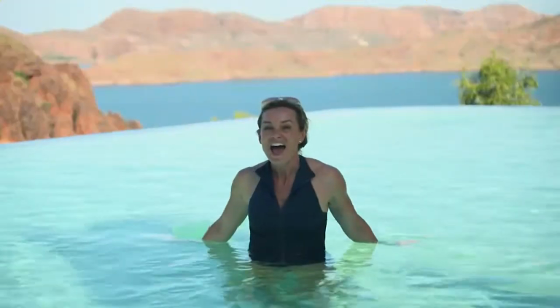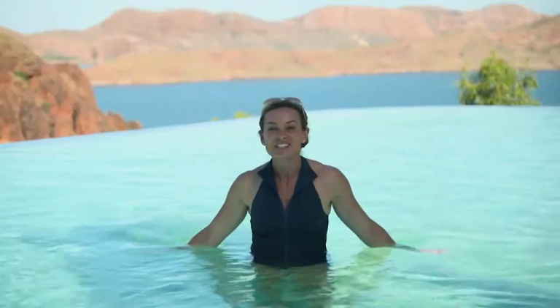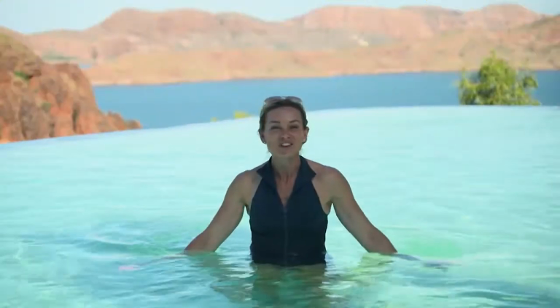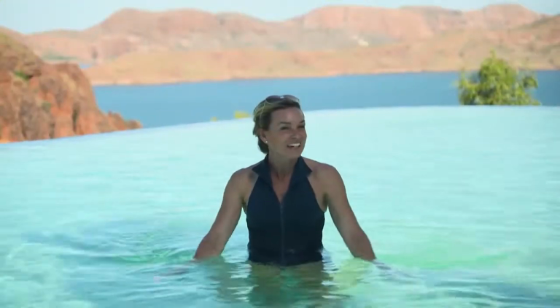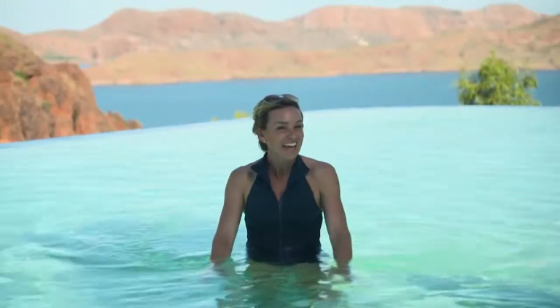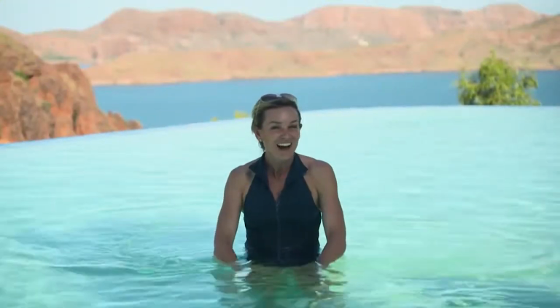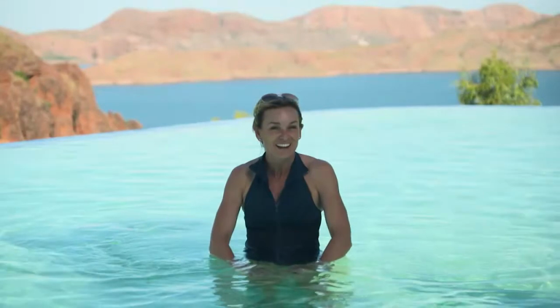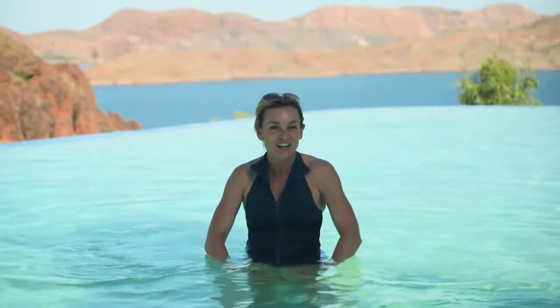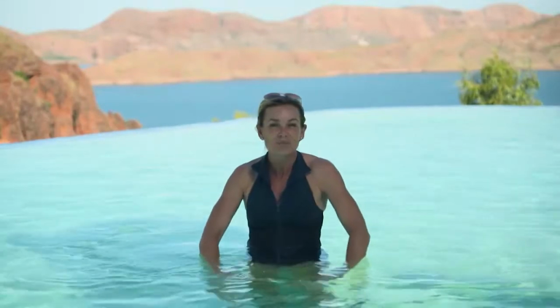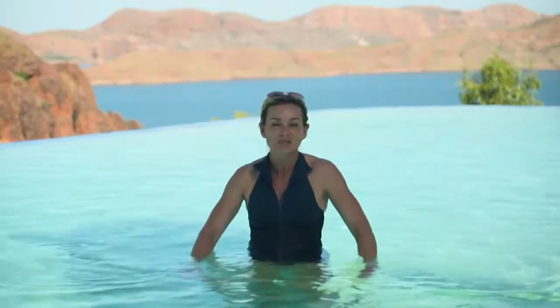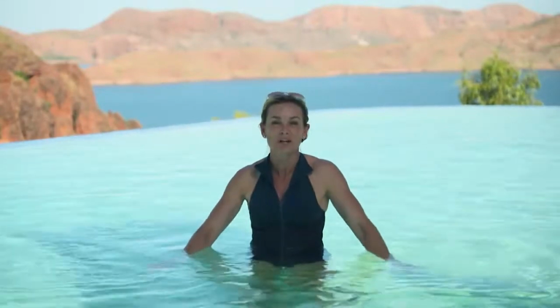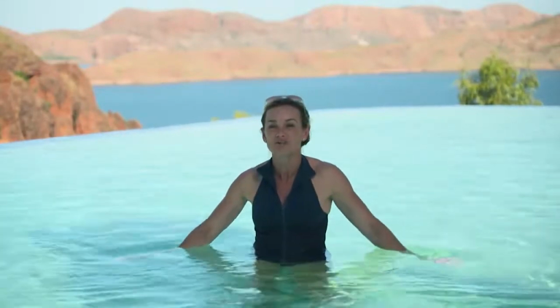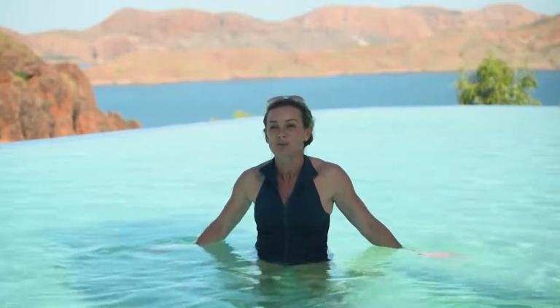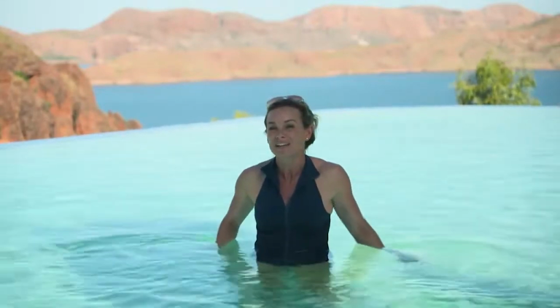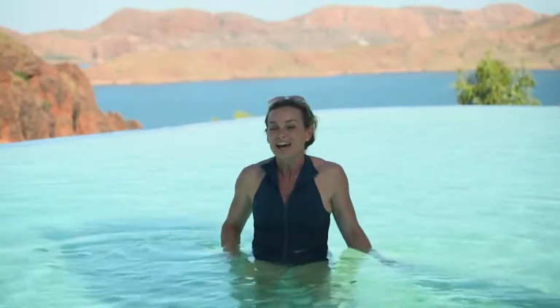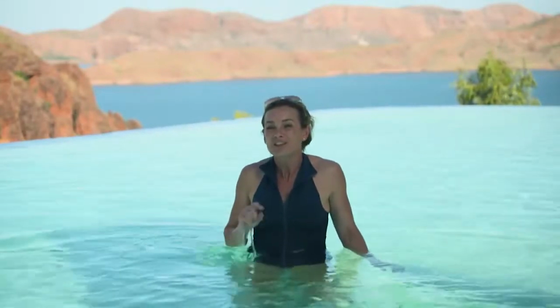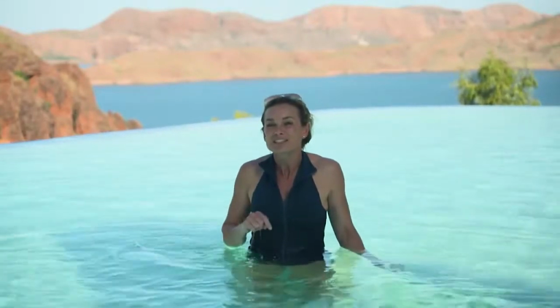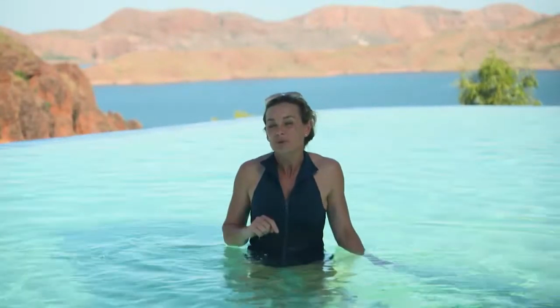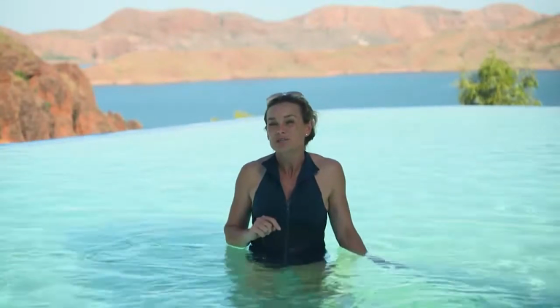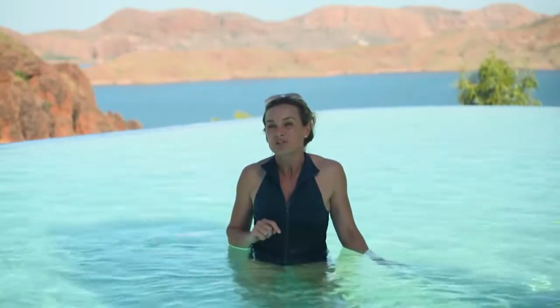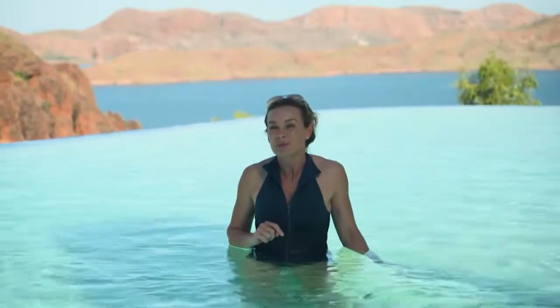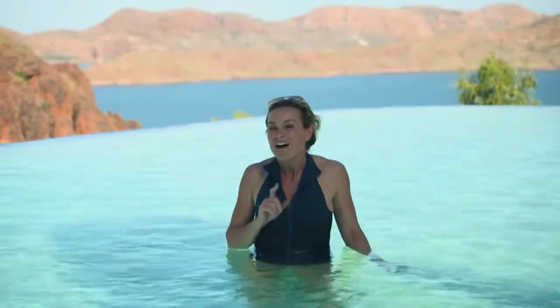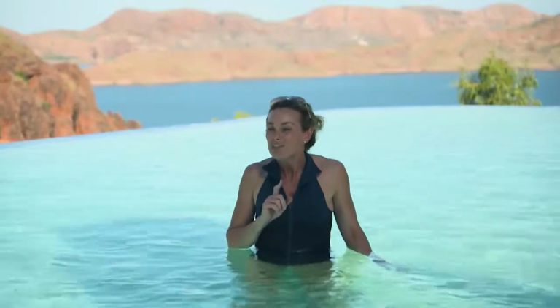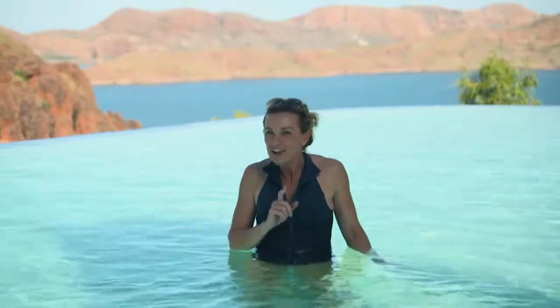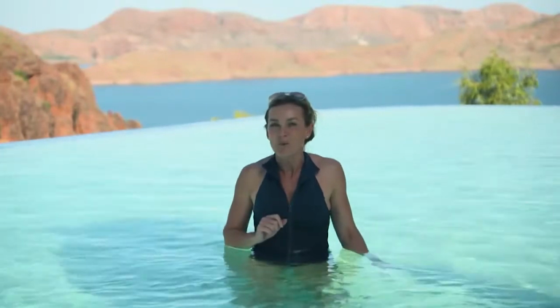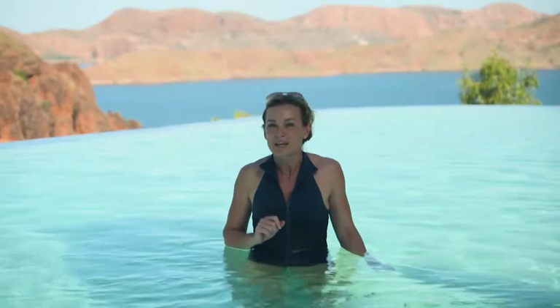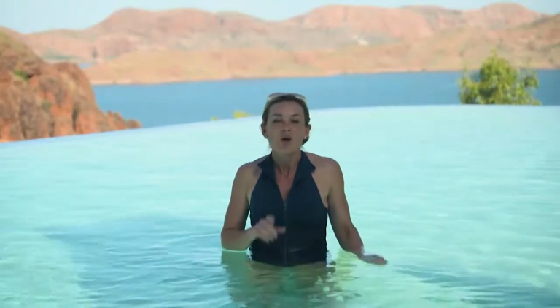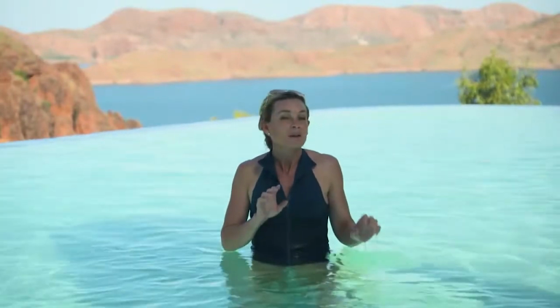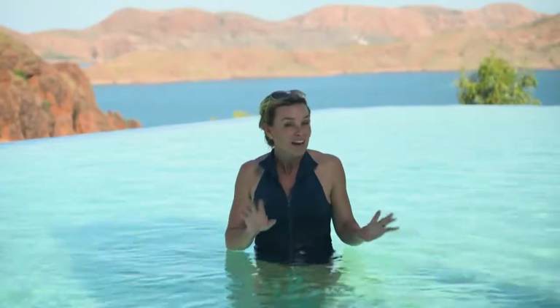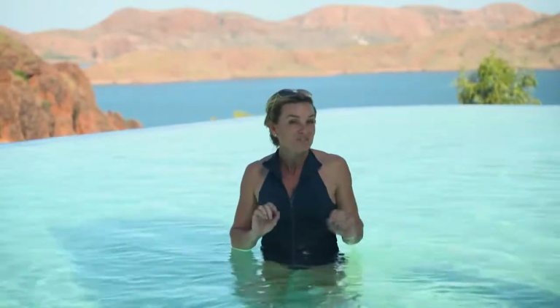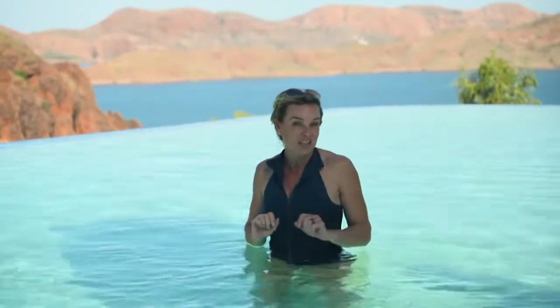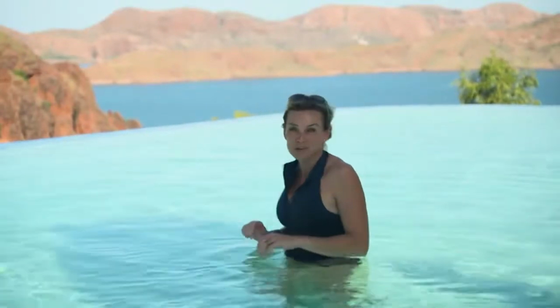How's the view? That's Lake Argyle, Australia's biggest body of fresh water. And if you think this is a pretty good spot for a swim, I think I can go one better. We may have to share the pool though.